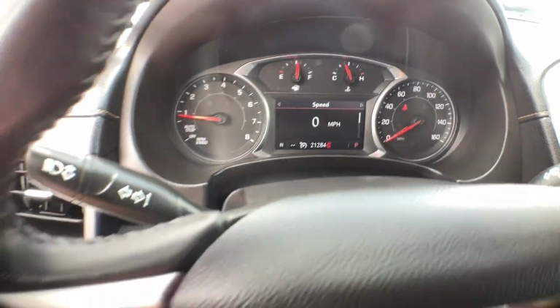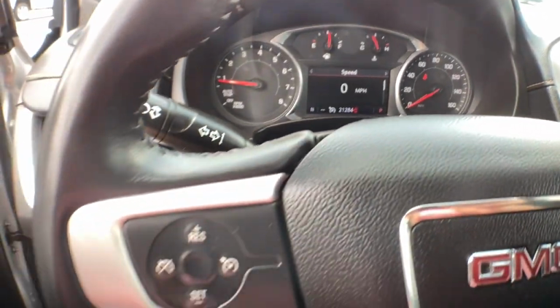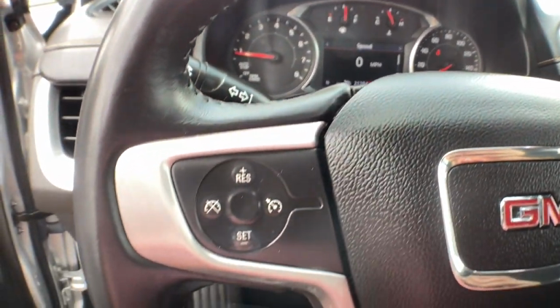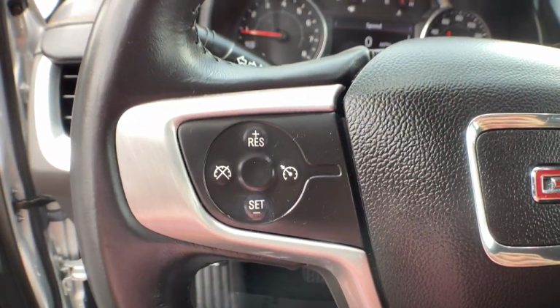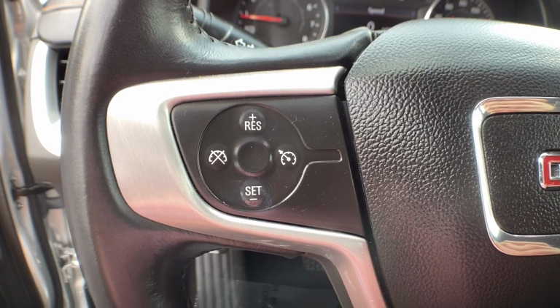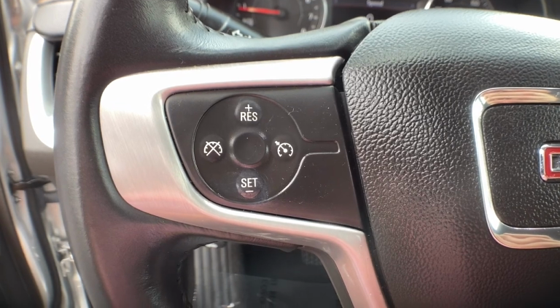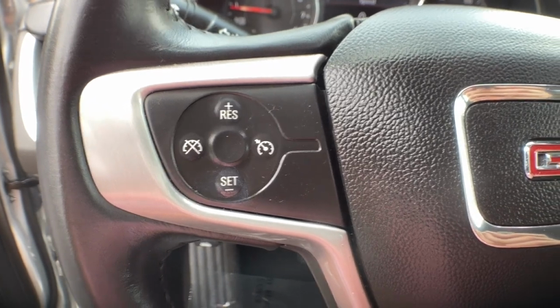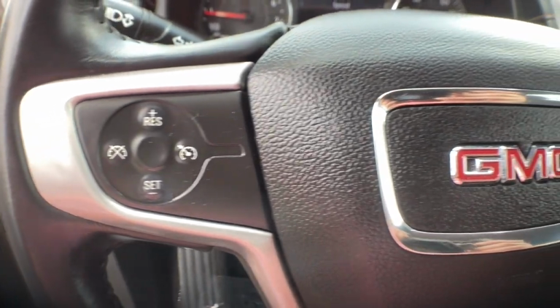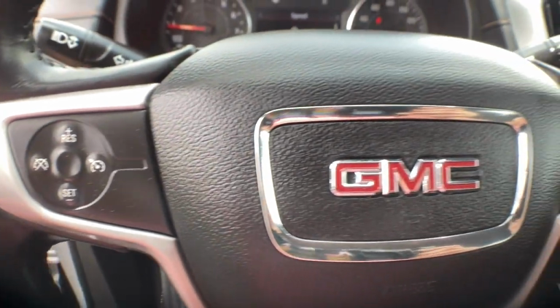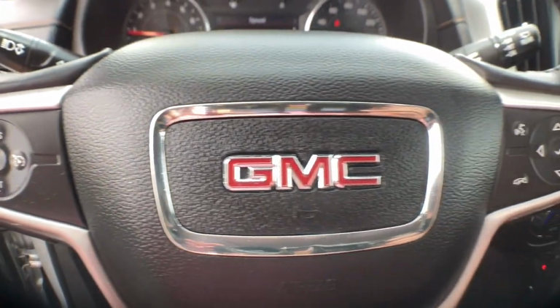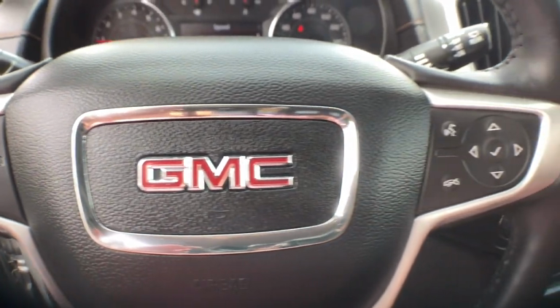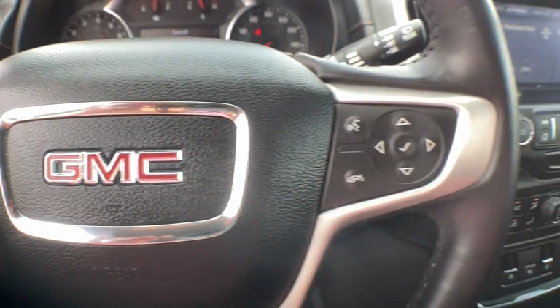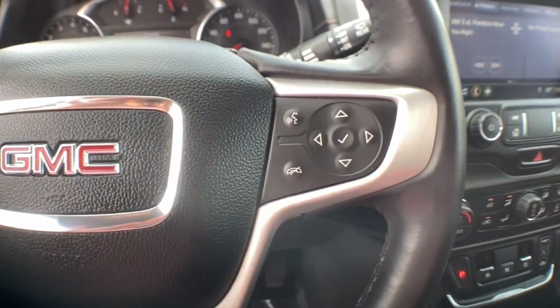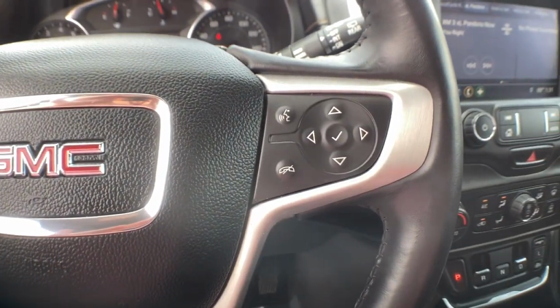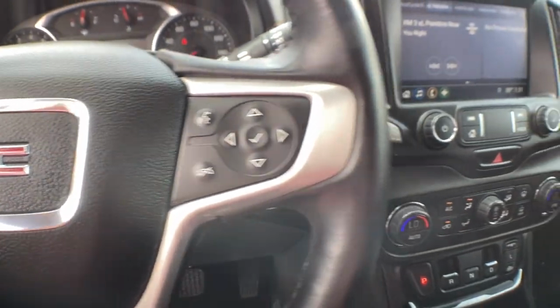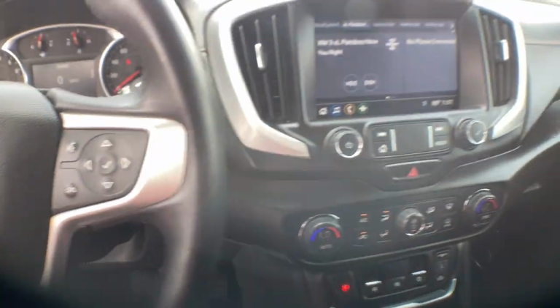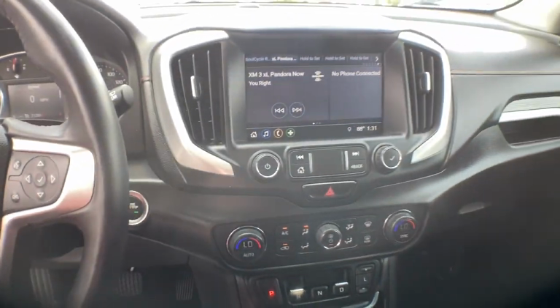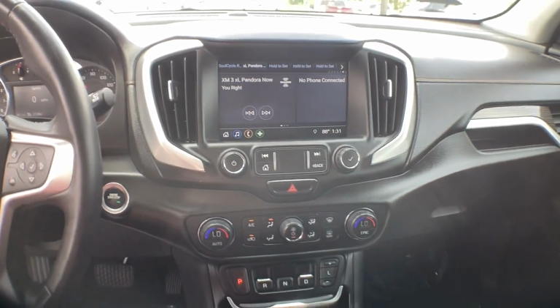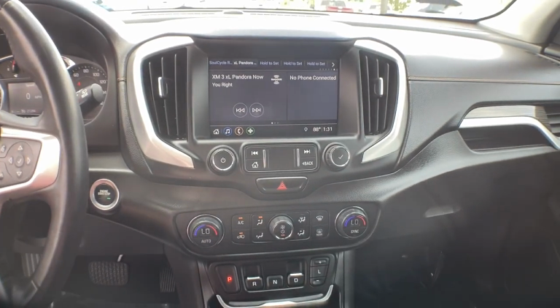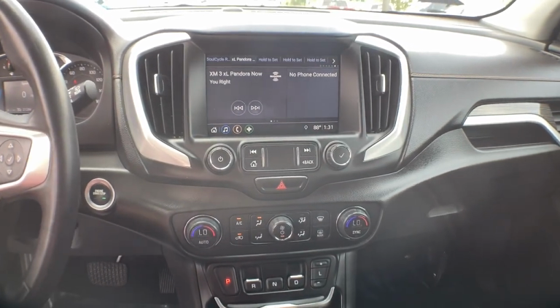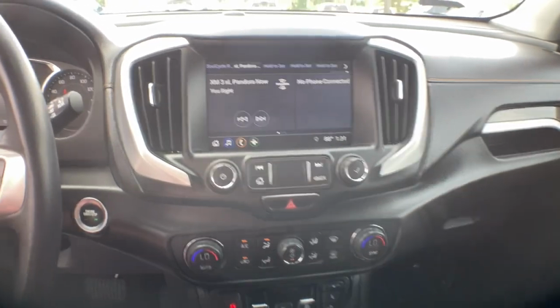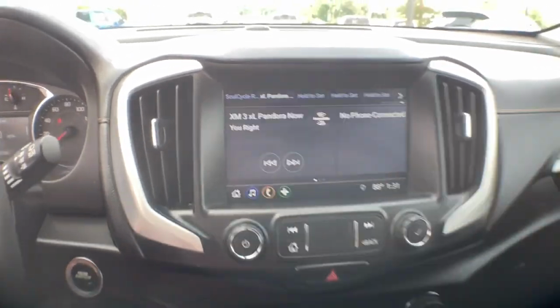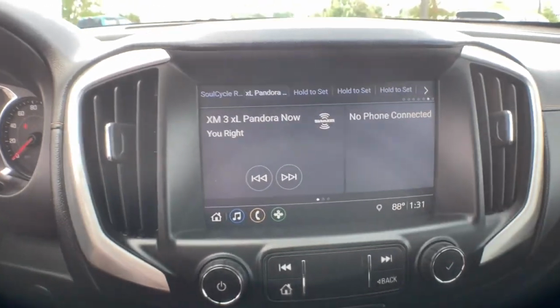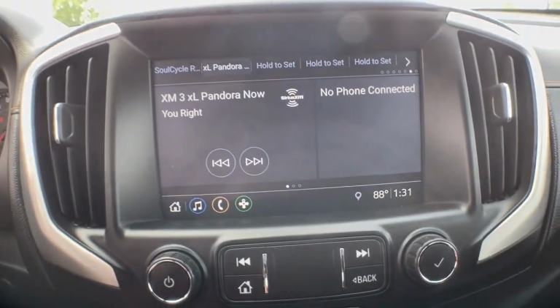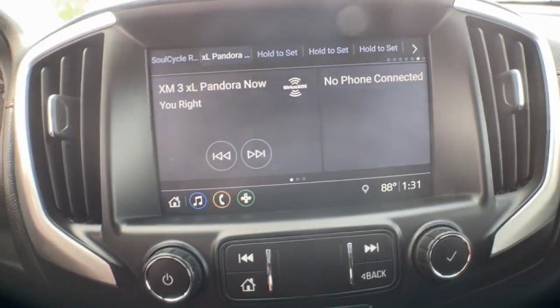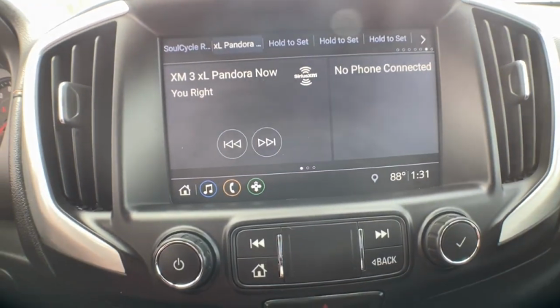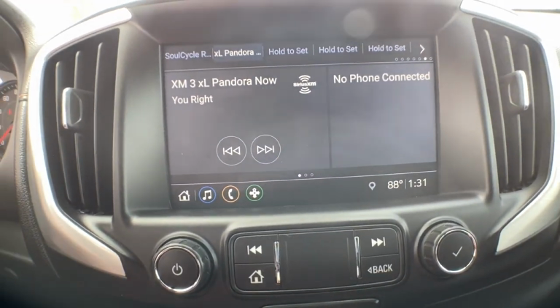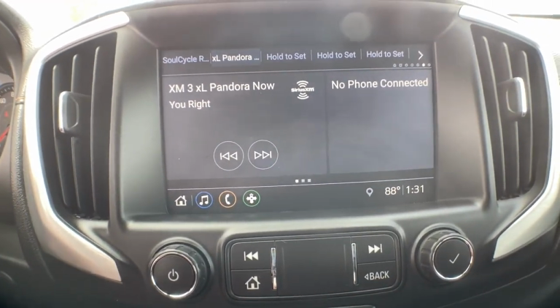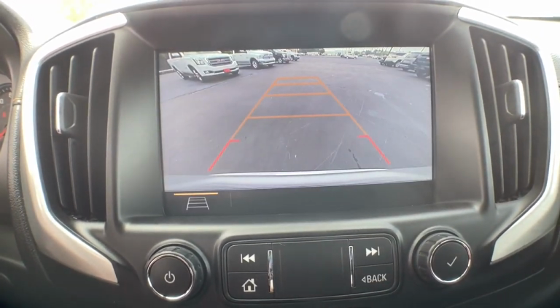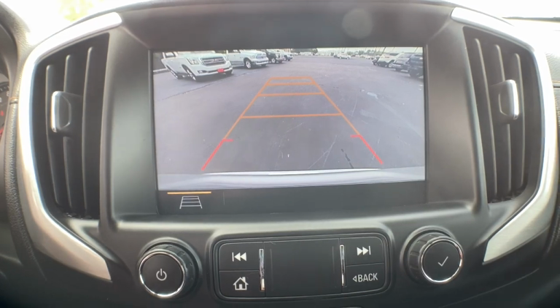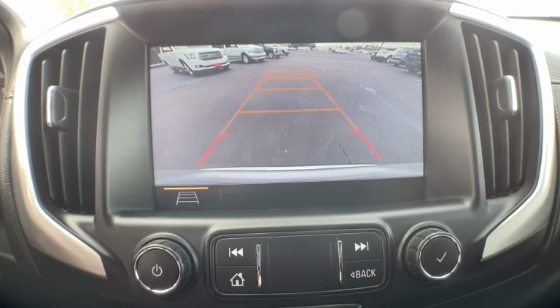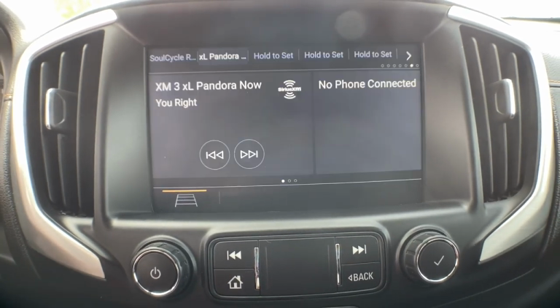Keyless entry, satellite radio, fog lamps, remote engine start, backup camera, keyless start, heated mirrors, steering wheel audio controls, power driver seat, heated front seat.